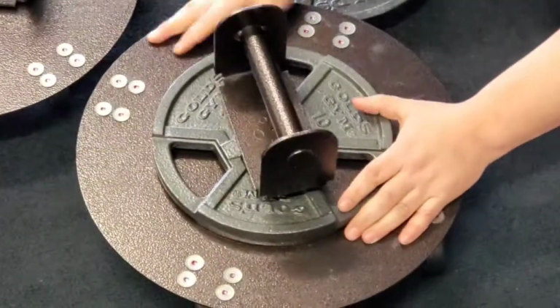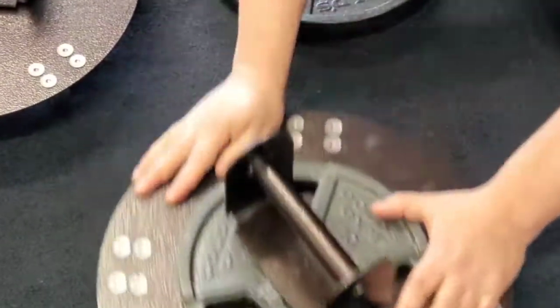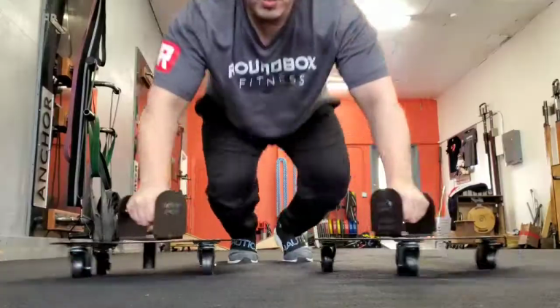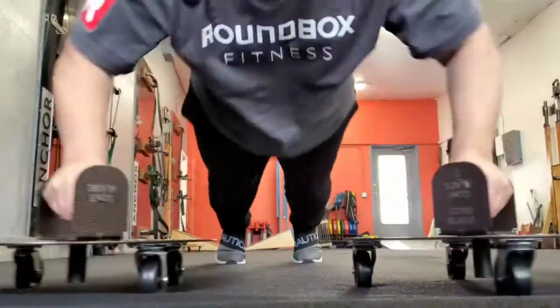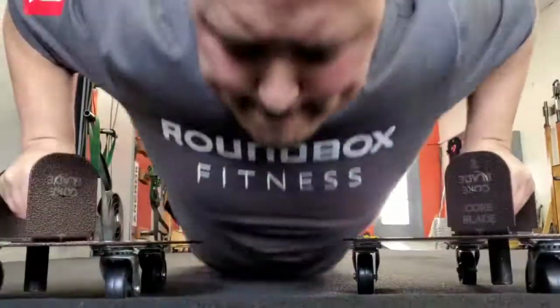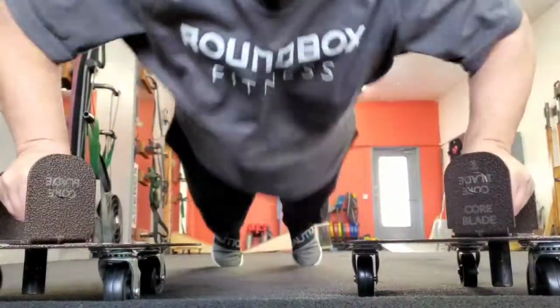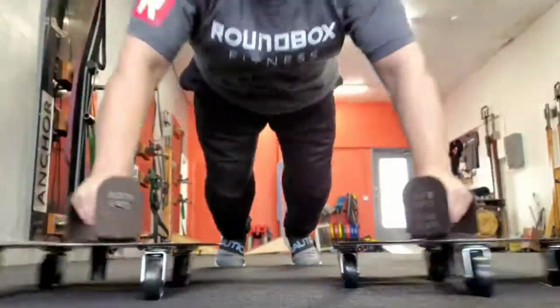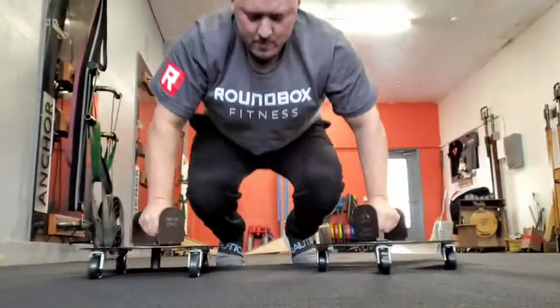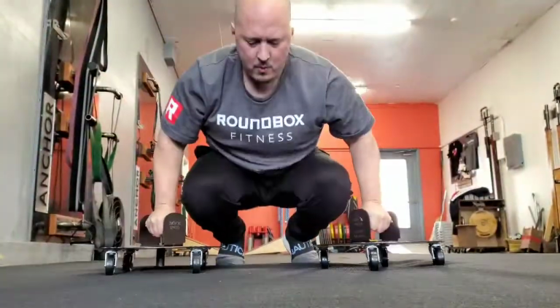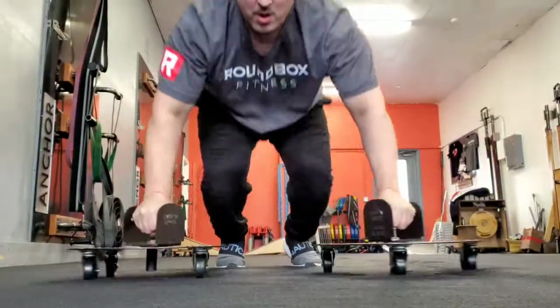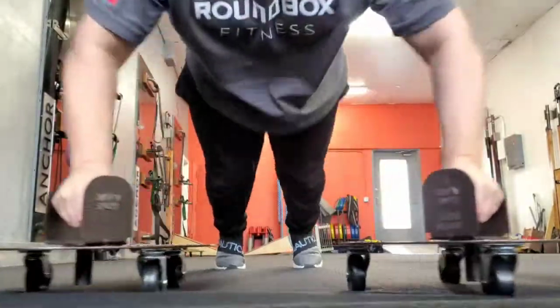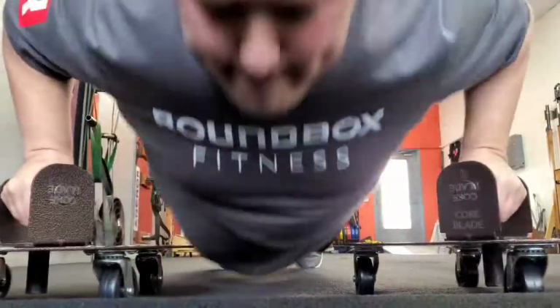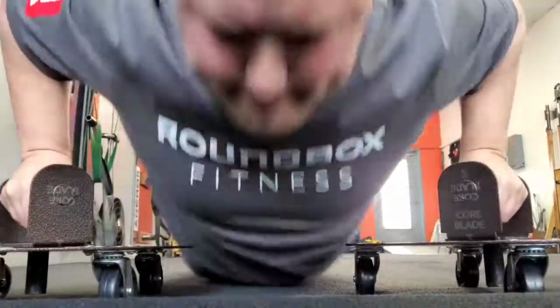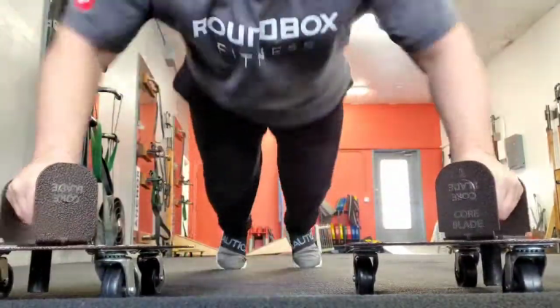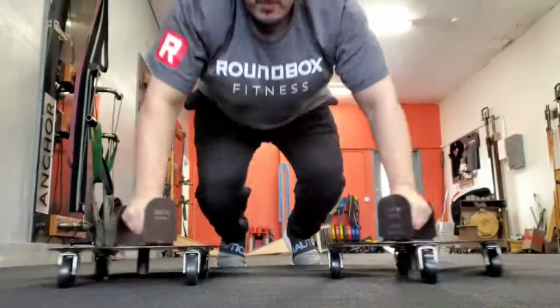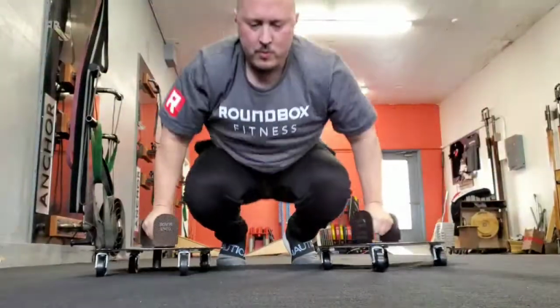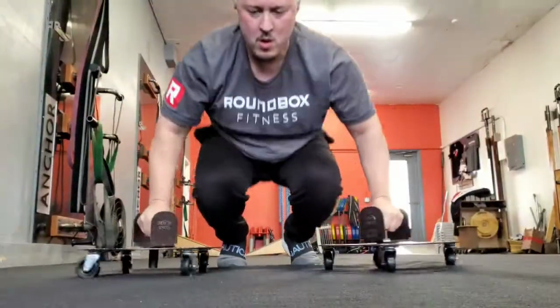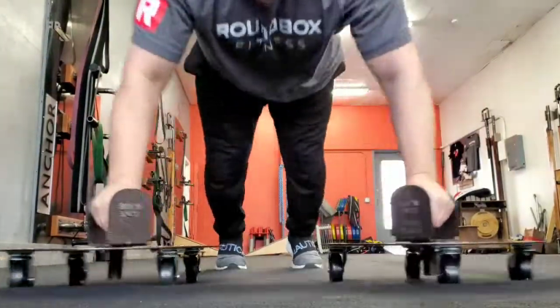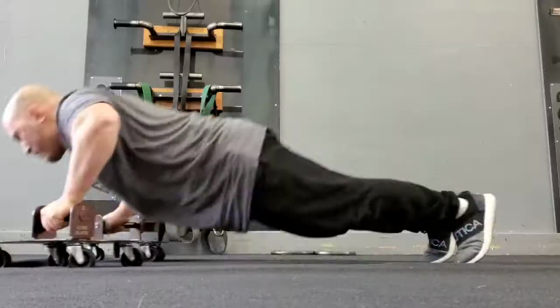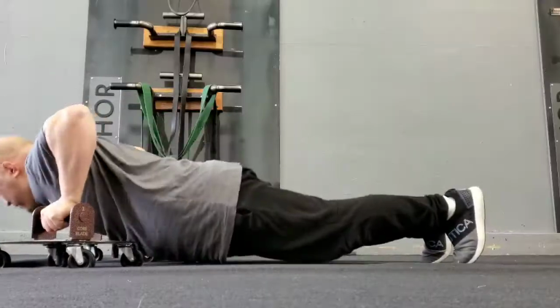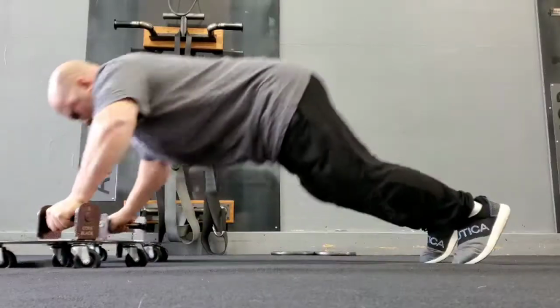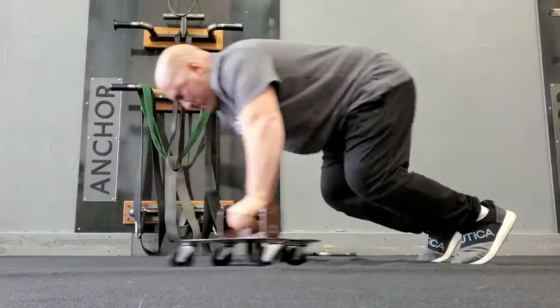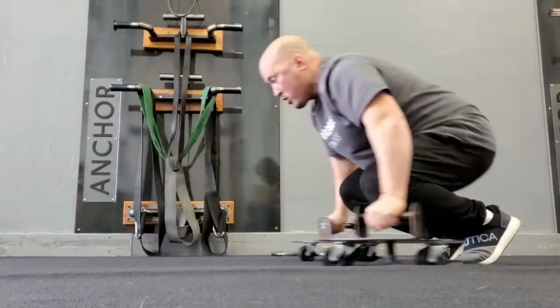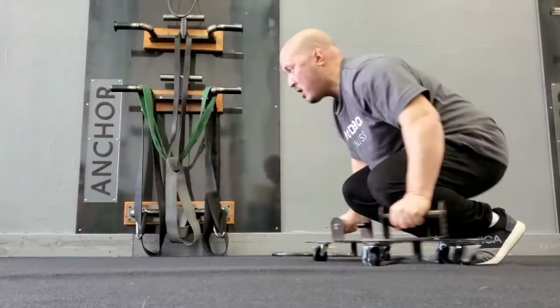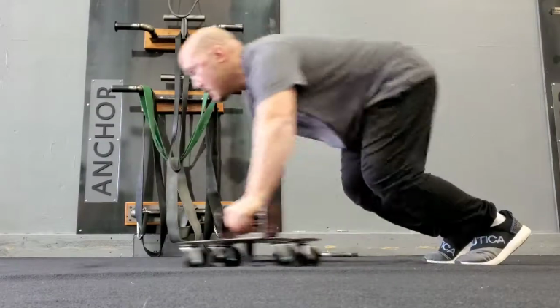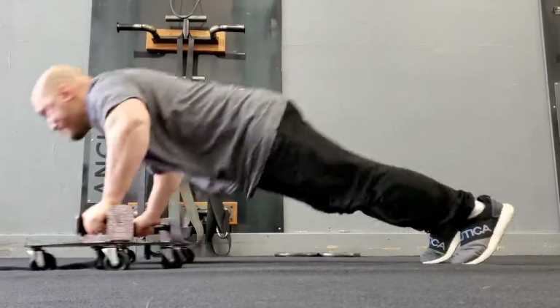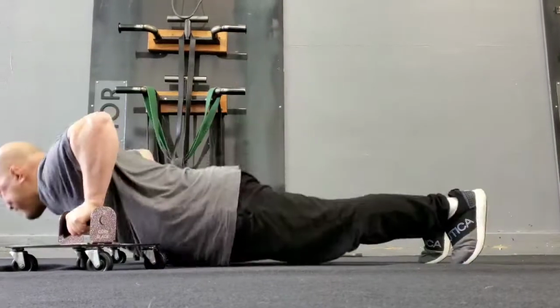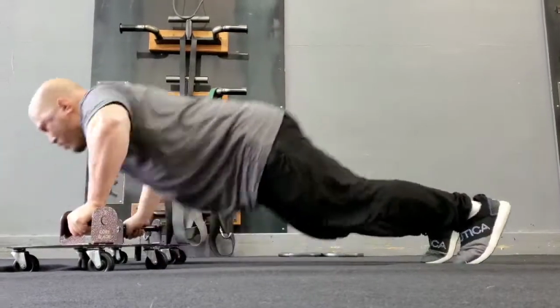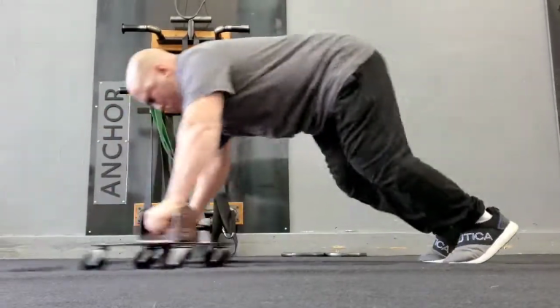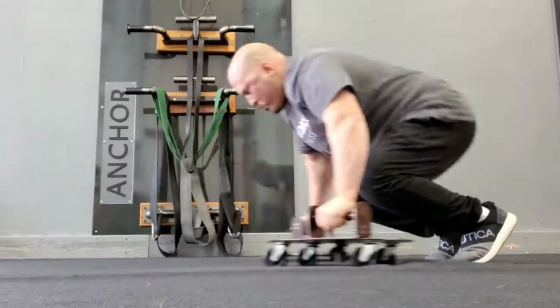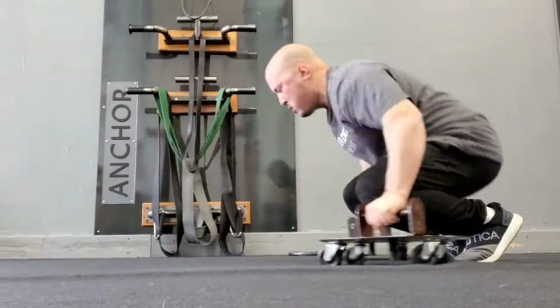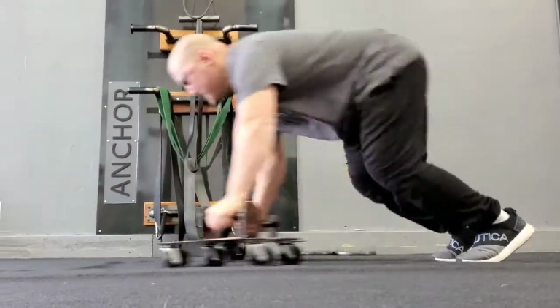Beyond that we came up with some really cool push-up and chest focused variations, so anybody wanting to switch up their chest workouts or get more intensity and more range — we've got you covered there.